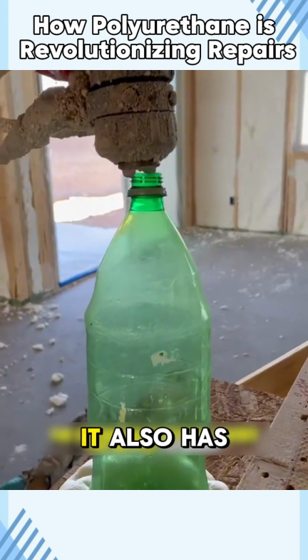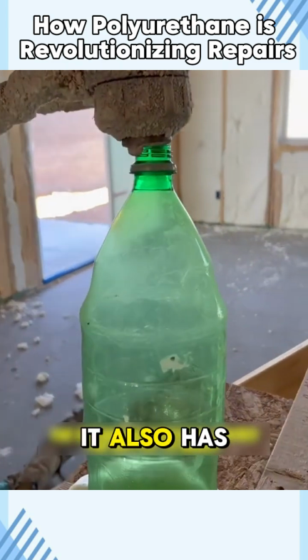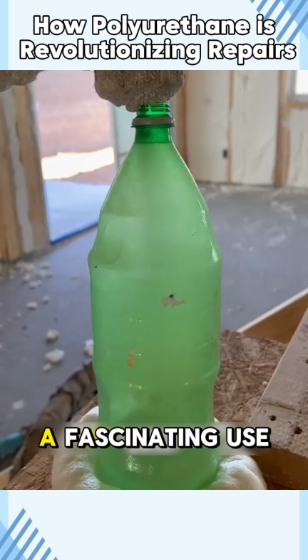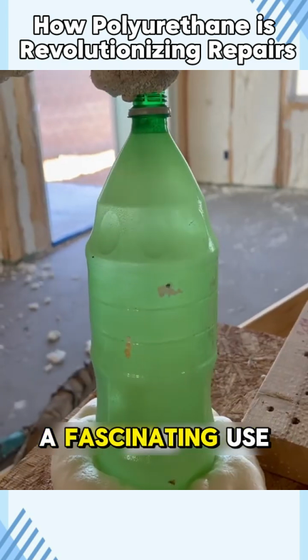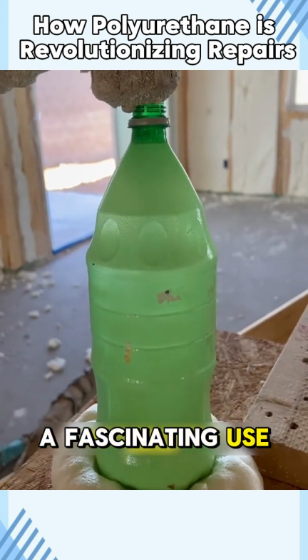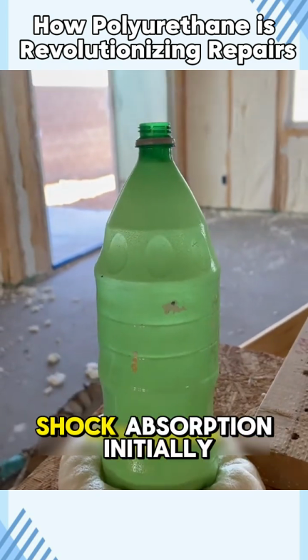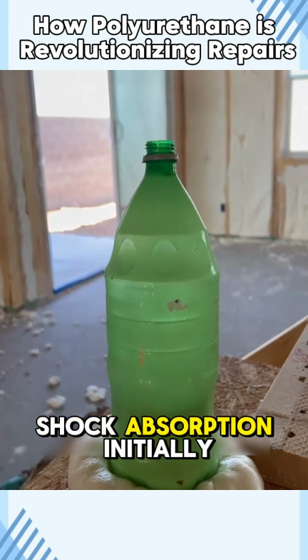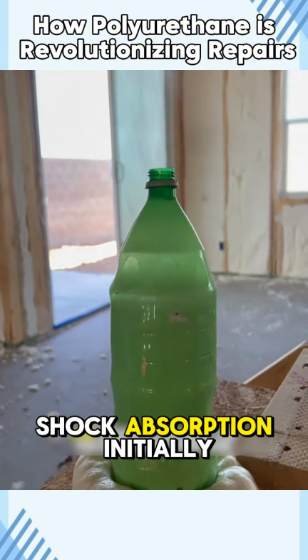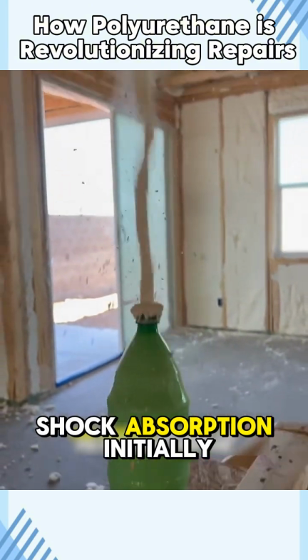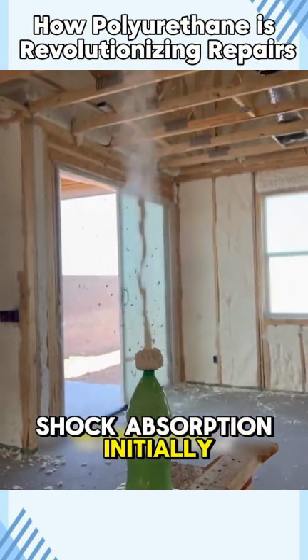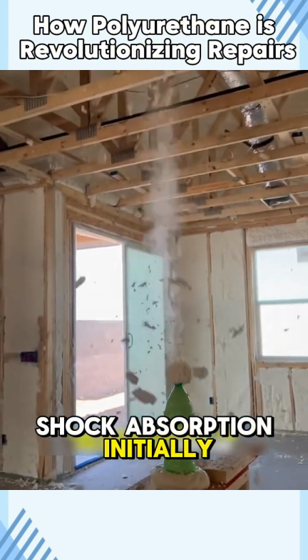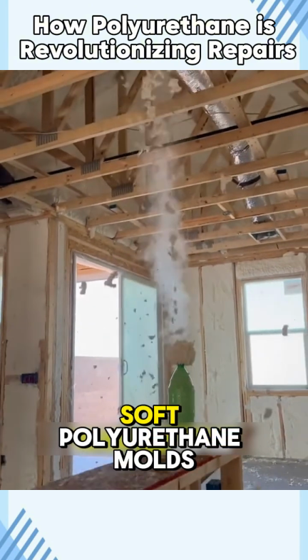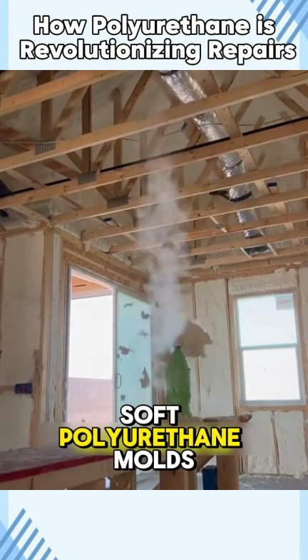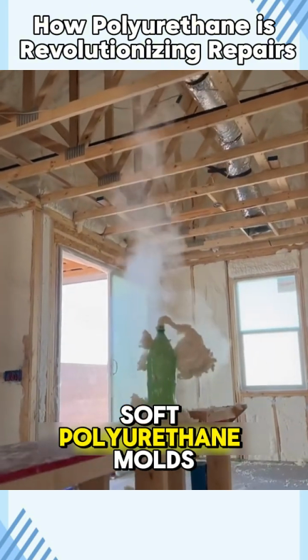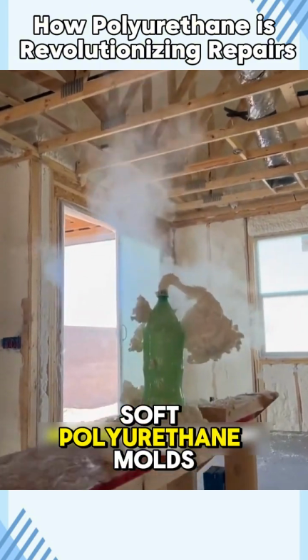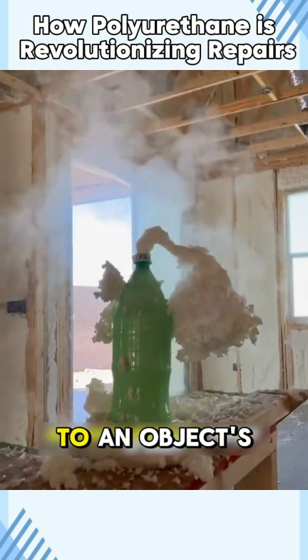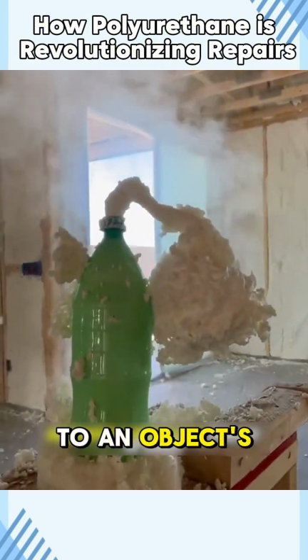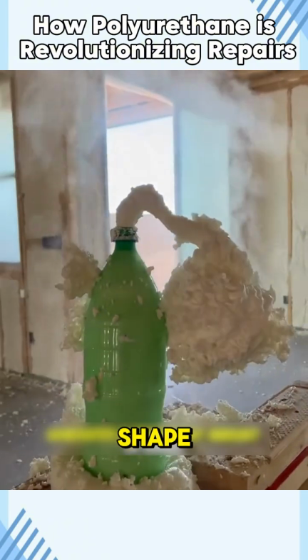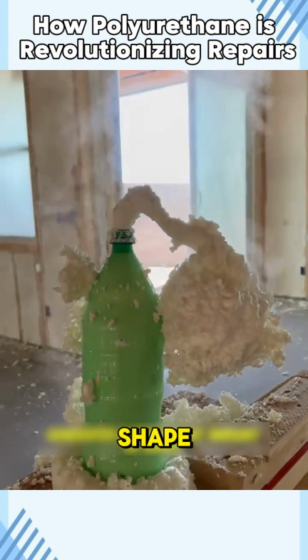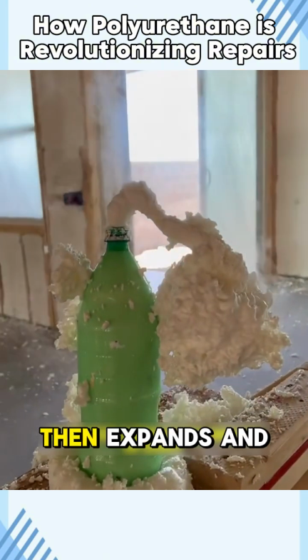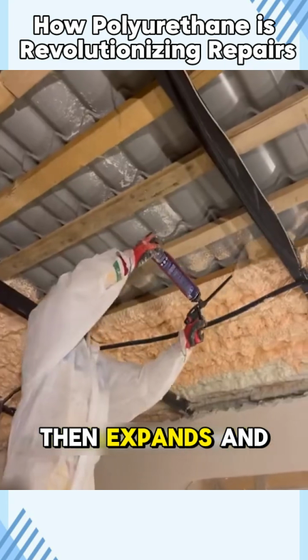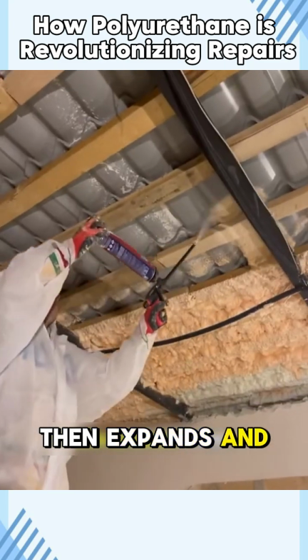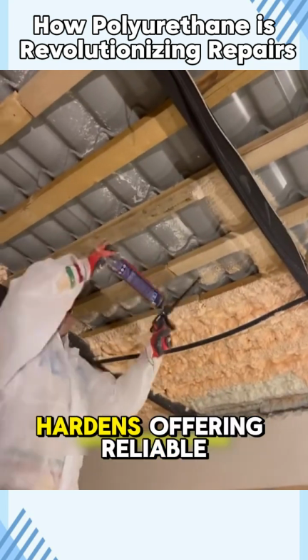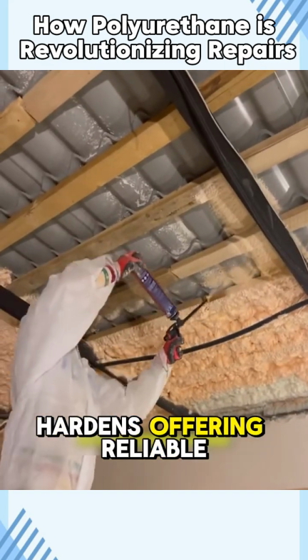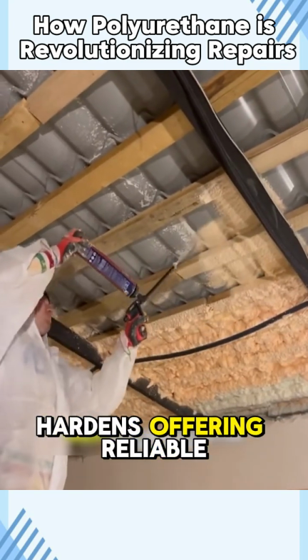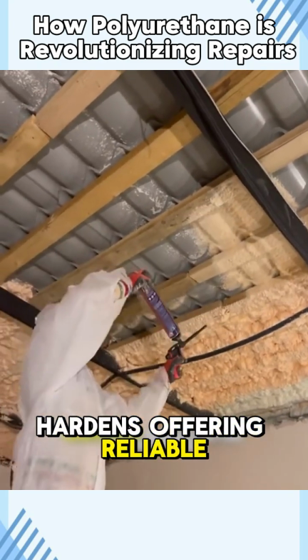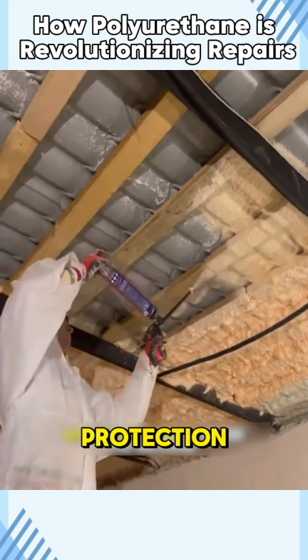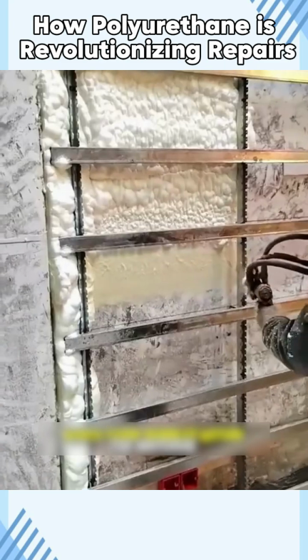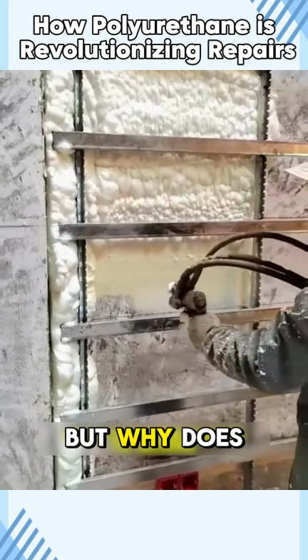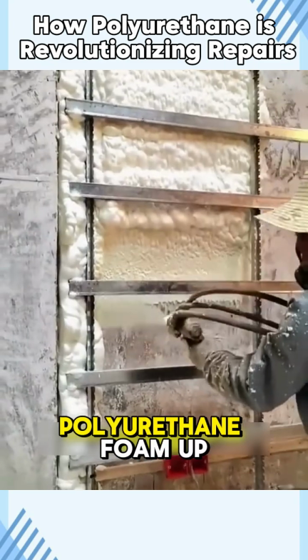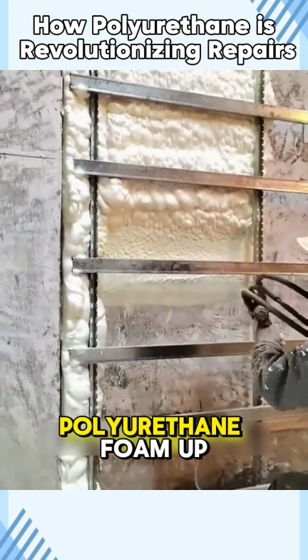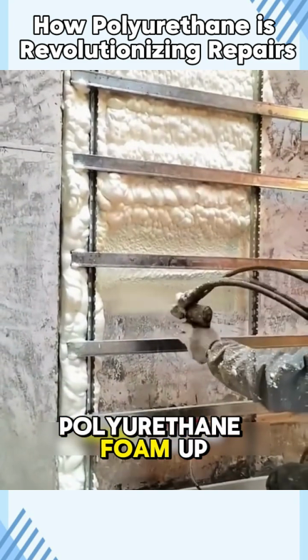It also has a fascinating use: shock absorption. Initially soft, polyurethane molds to an object's shape, then expands and hardens, offering reliable protection.